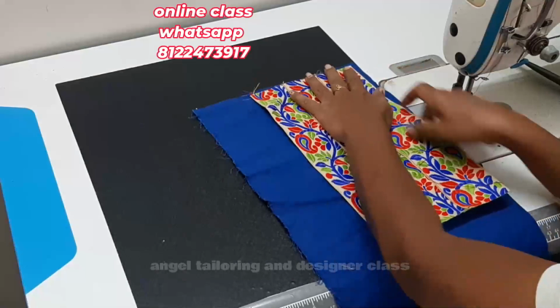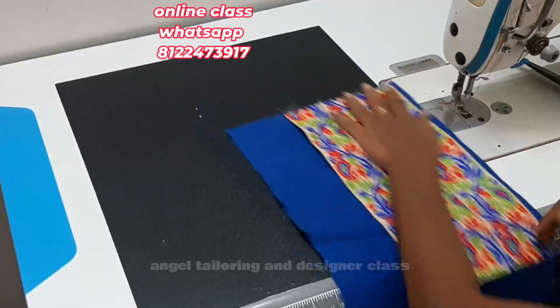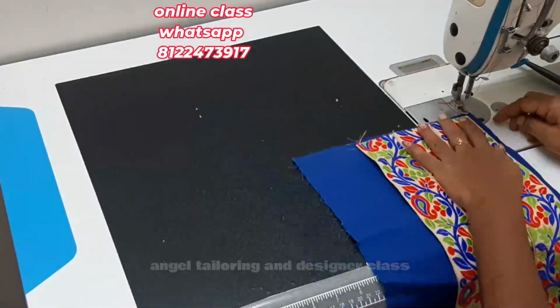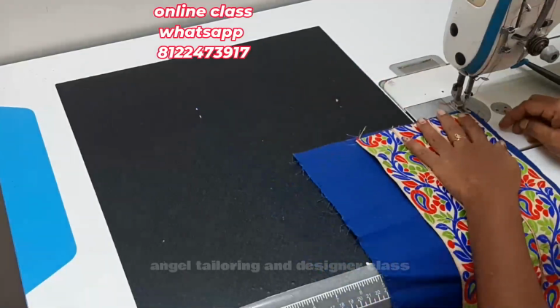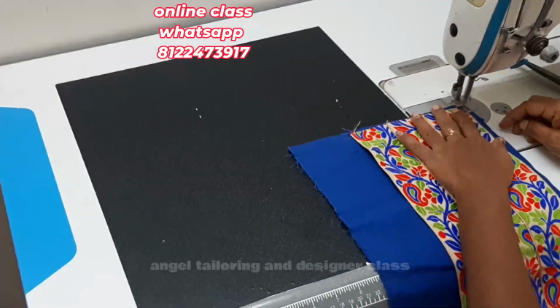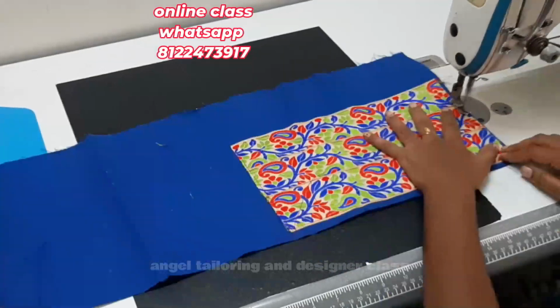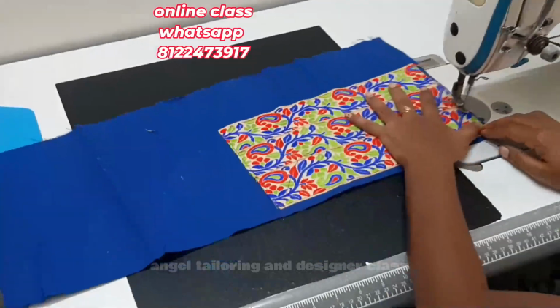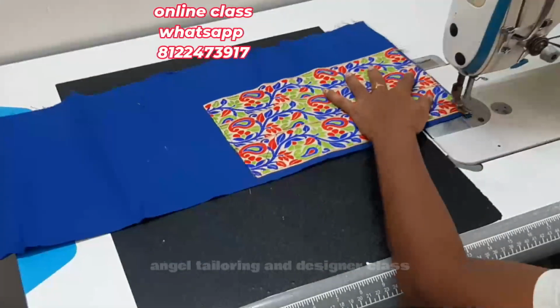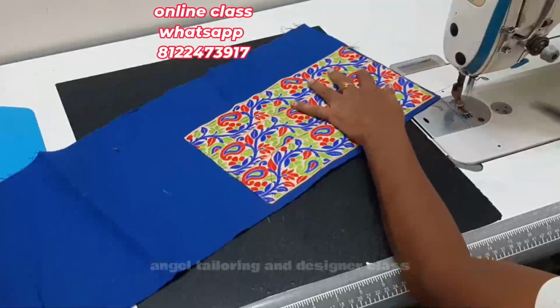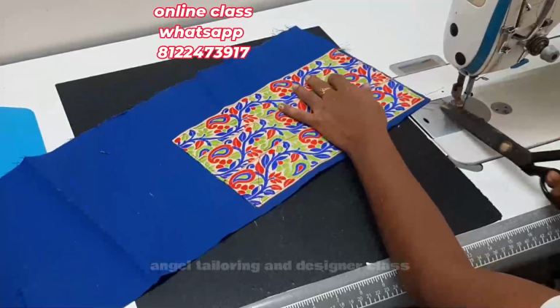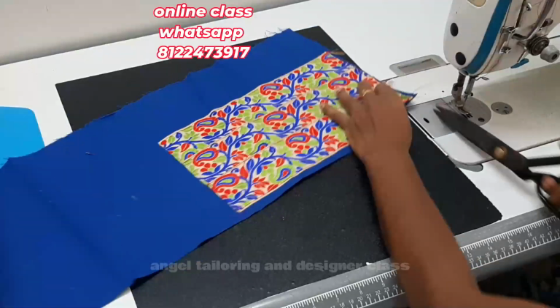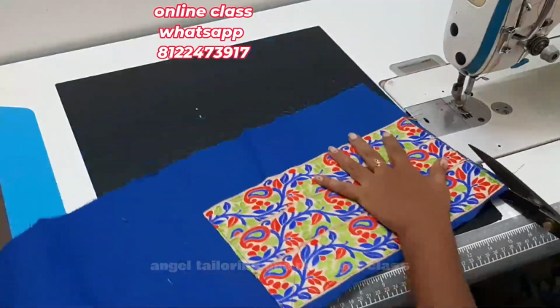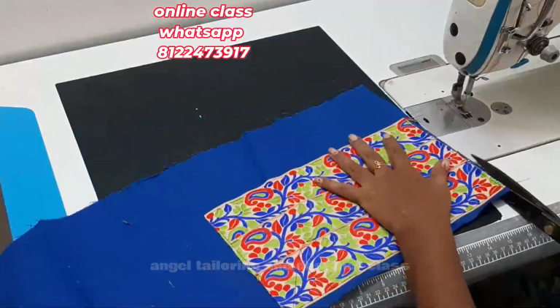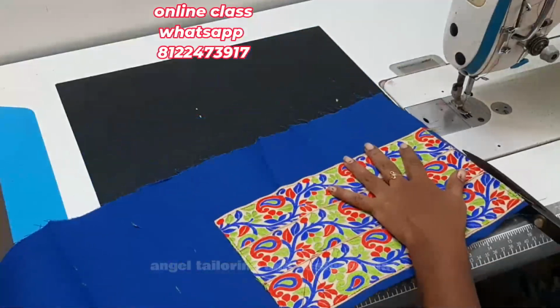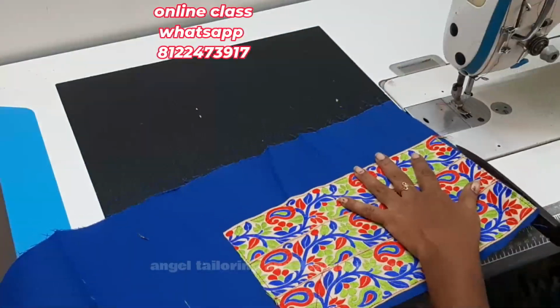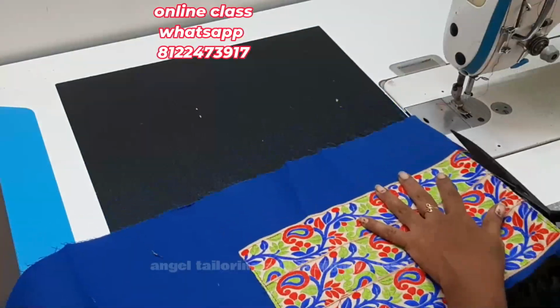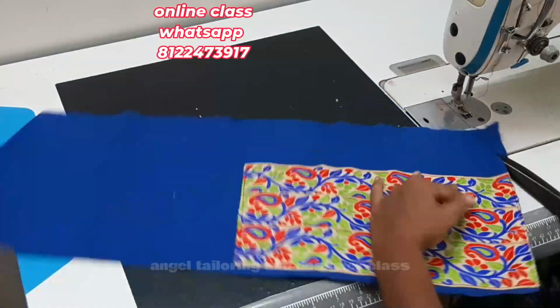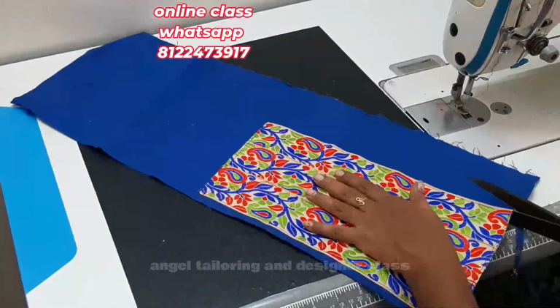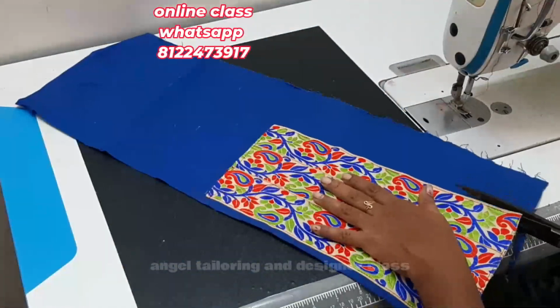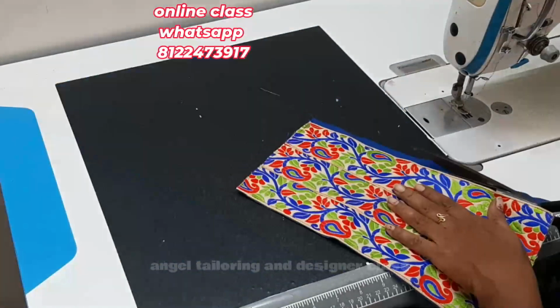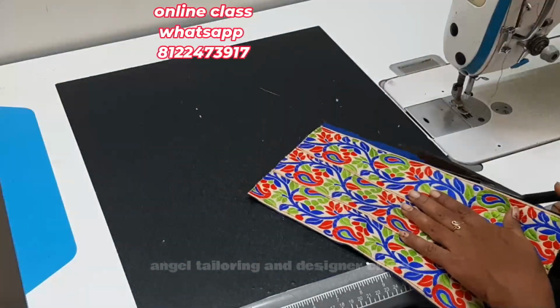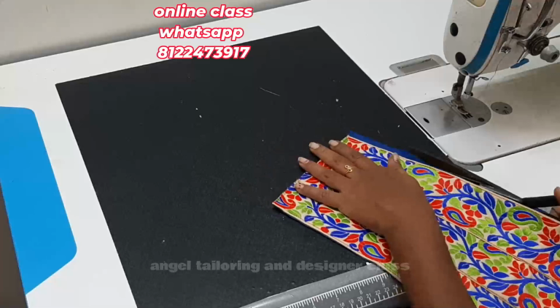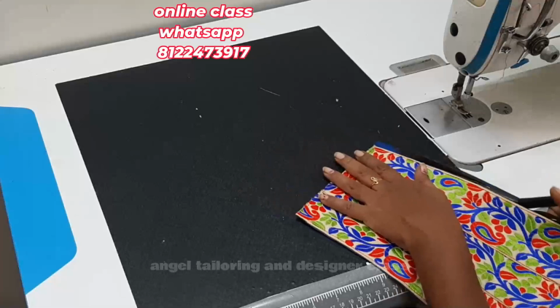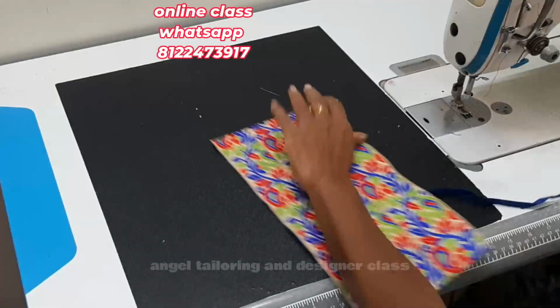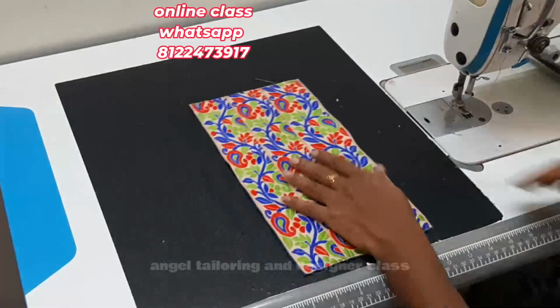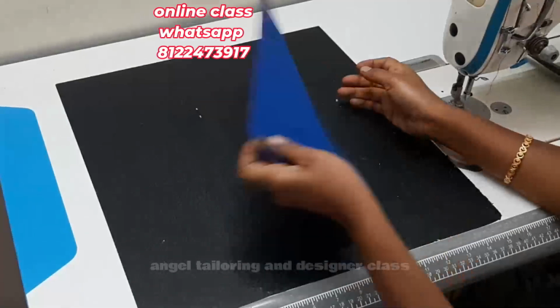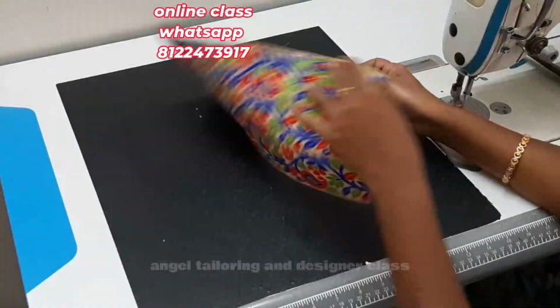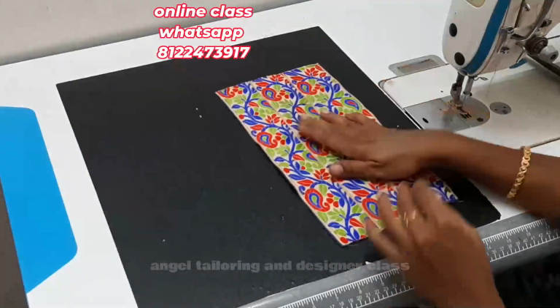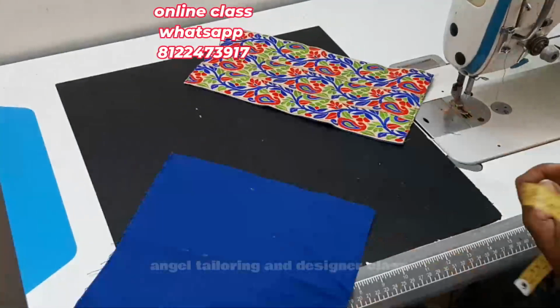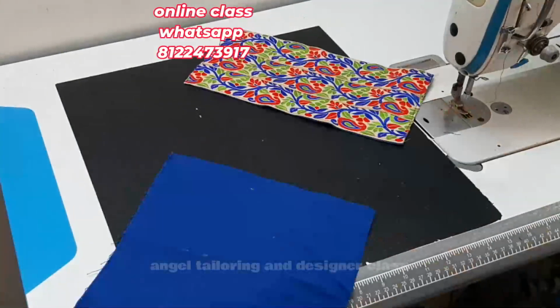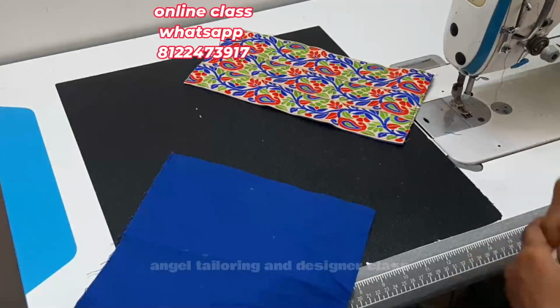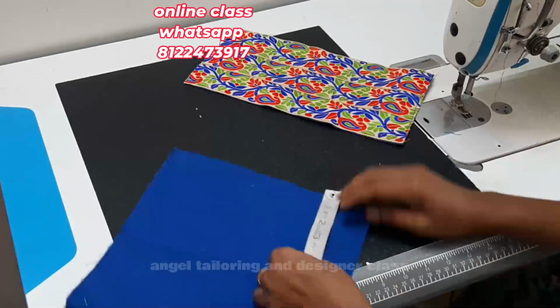This is a thin cloth. It is a thick cloth — a very thick cloth. It is a normal cotton cloth. It is very thick cloth. We have to stitch it like this. If you look at this, I will cut a piece in 4 inches.